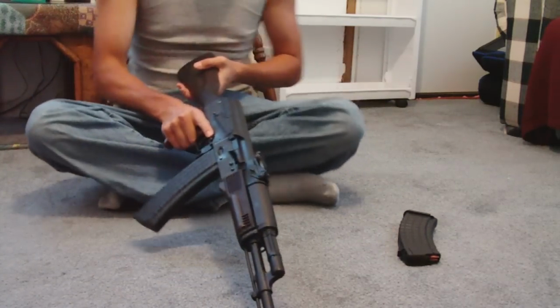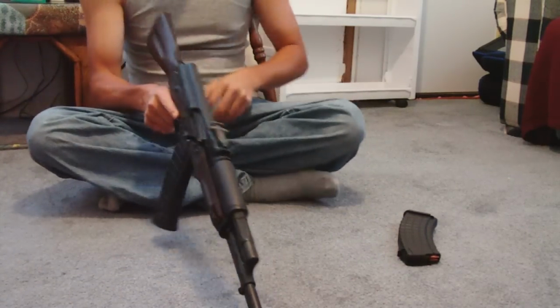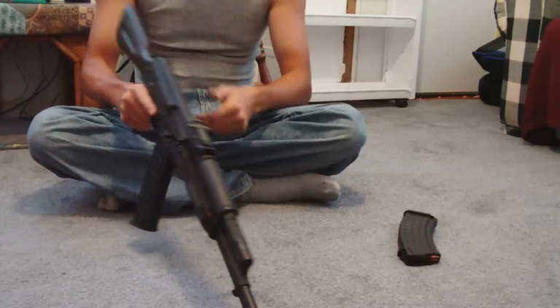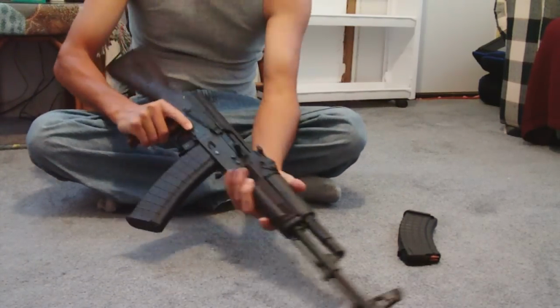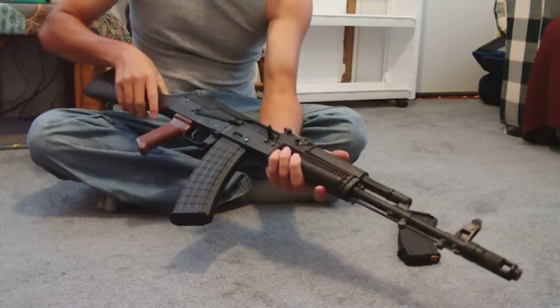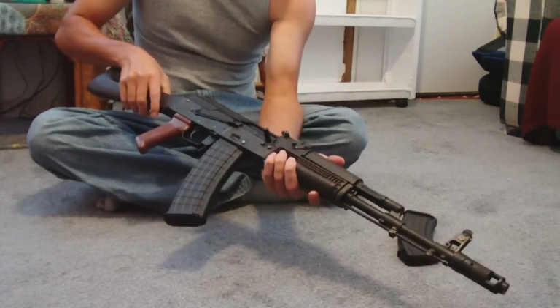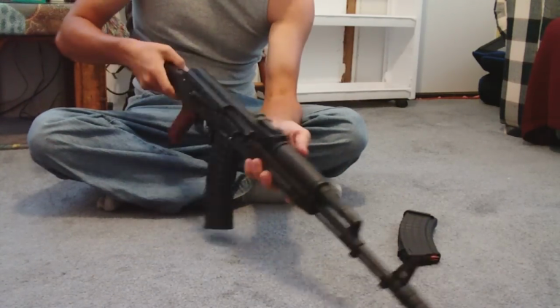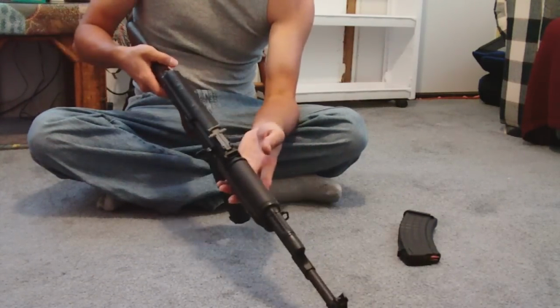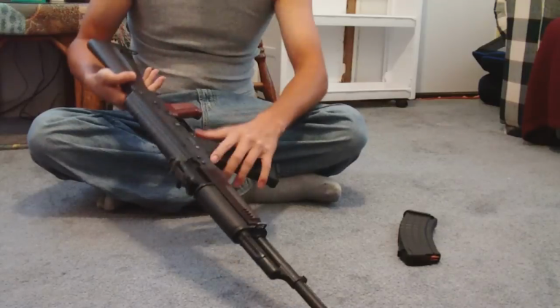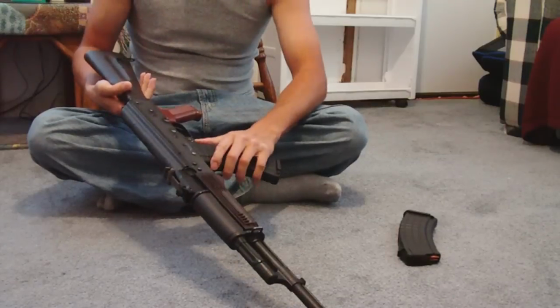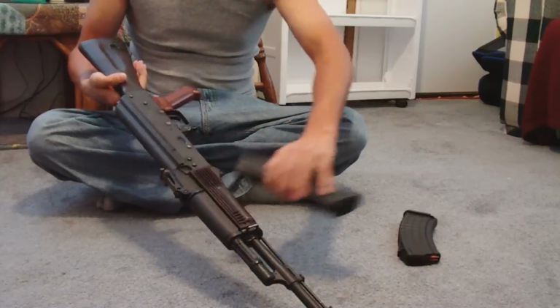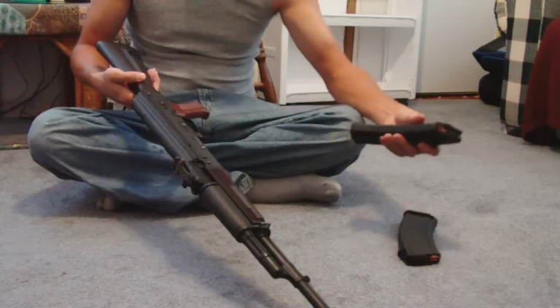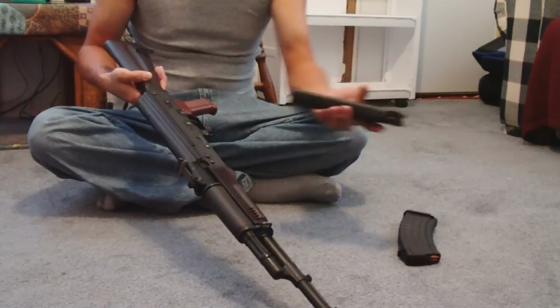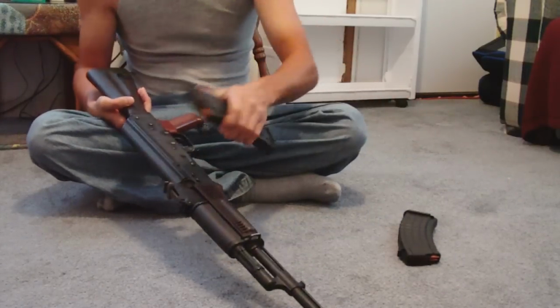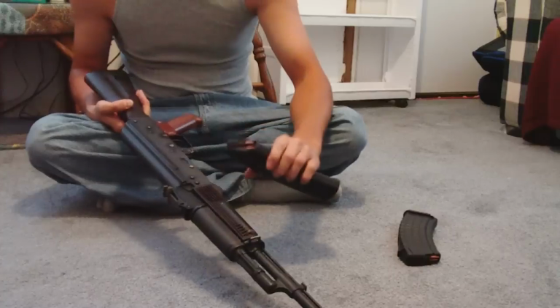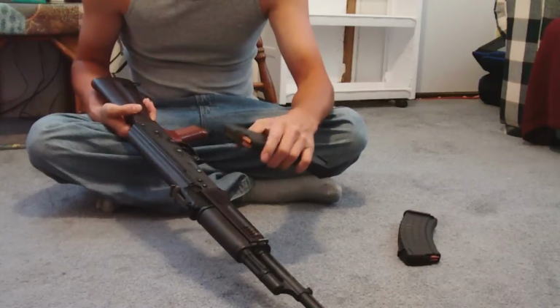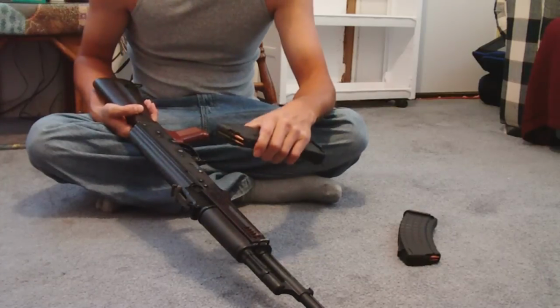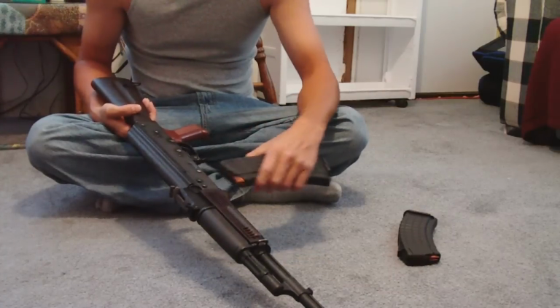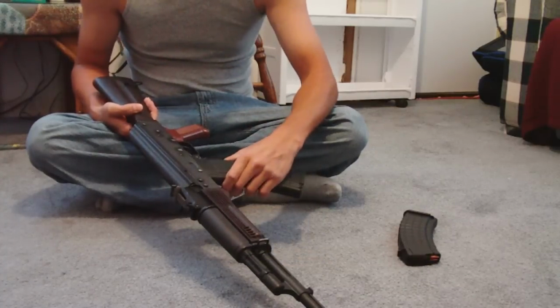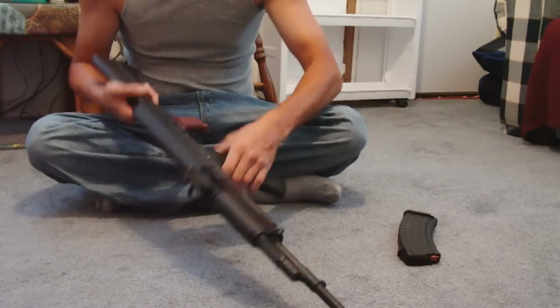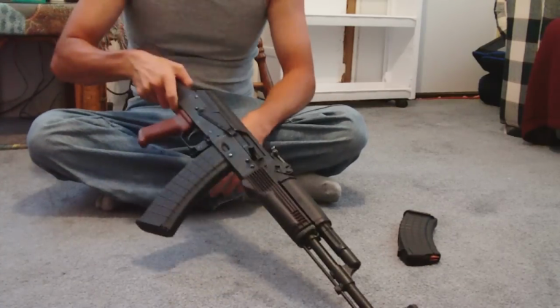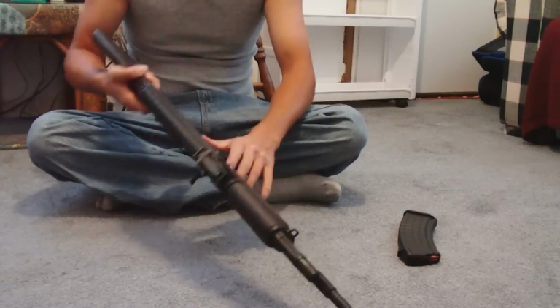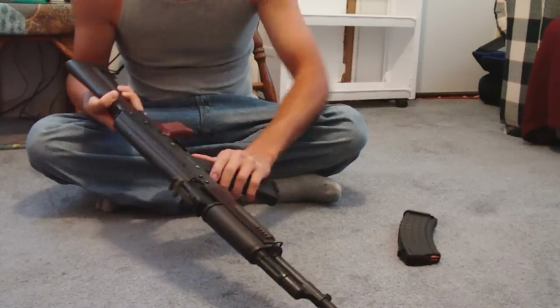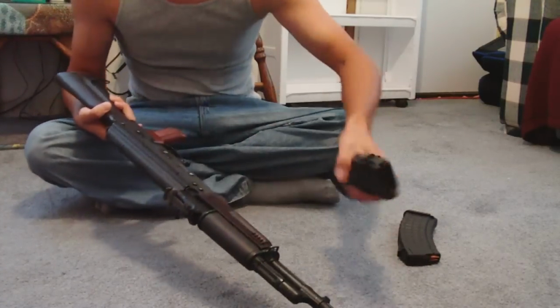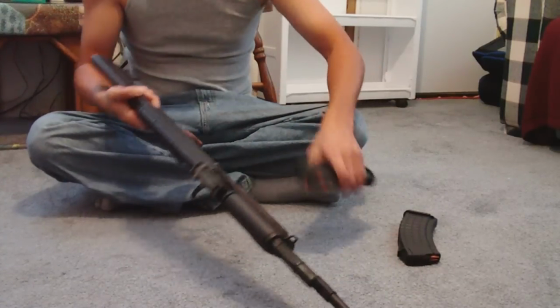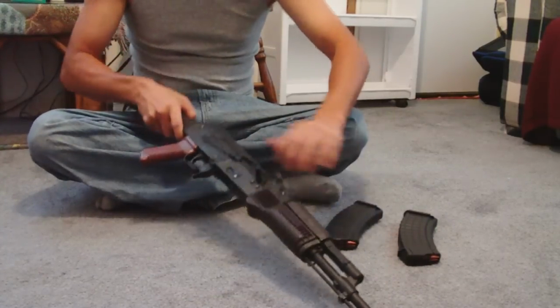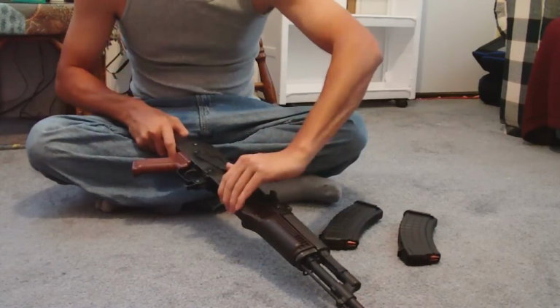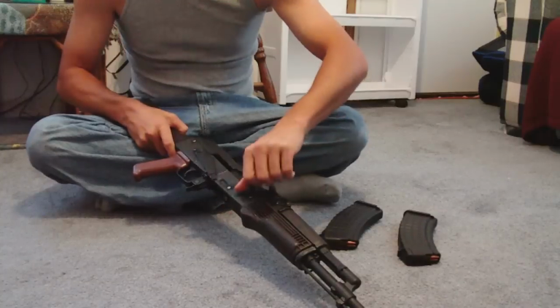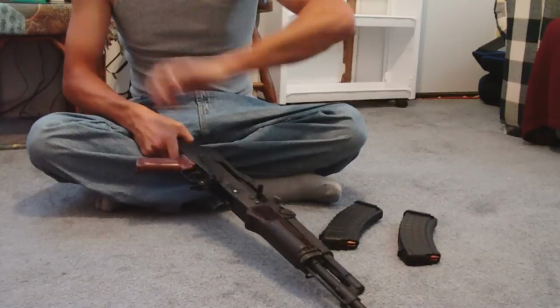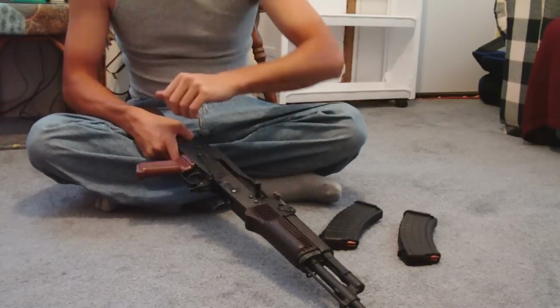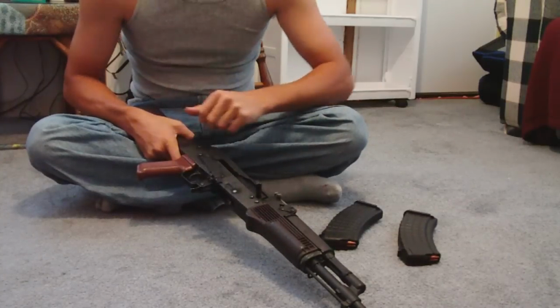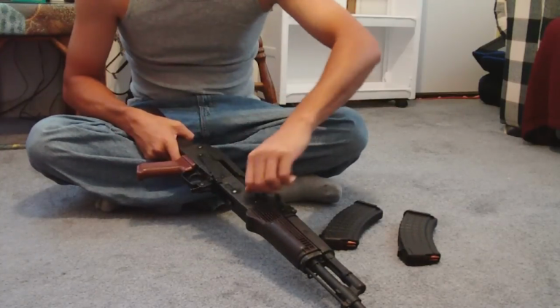We got the AK — this goes for any AK-47, AK-74, or any AK-type rifle. You want to take your mag out. Put her off safety, give her a couple of racks, and make sure her rack is good.